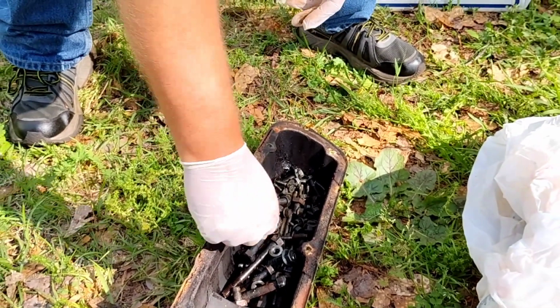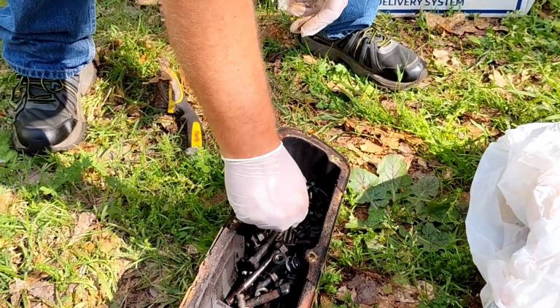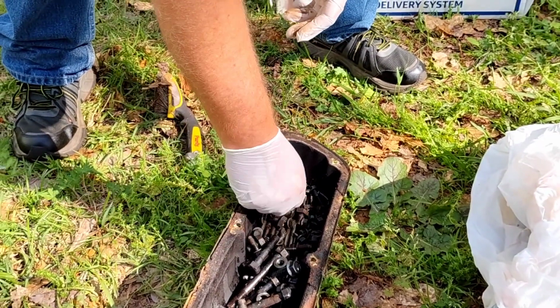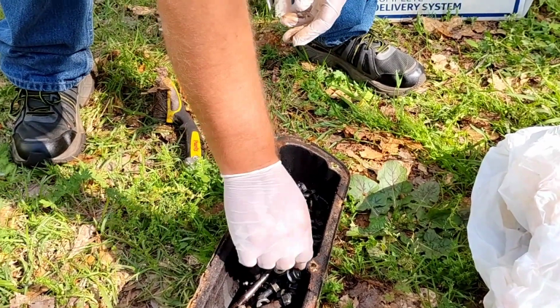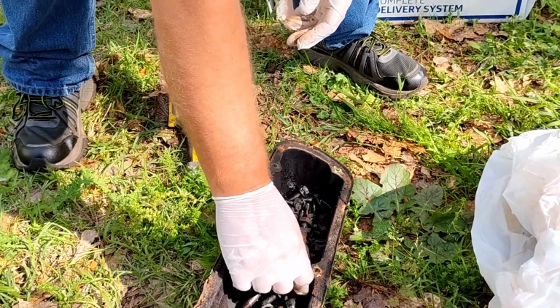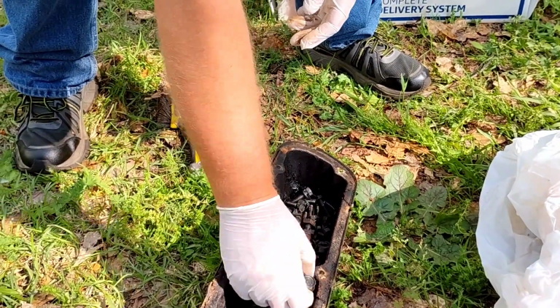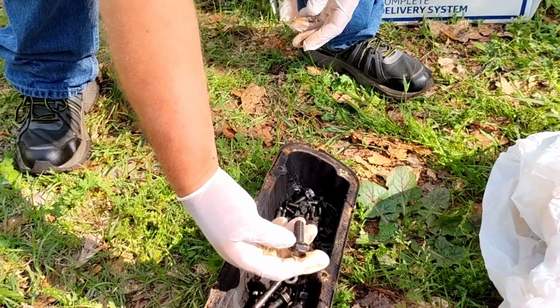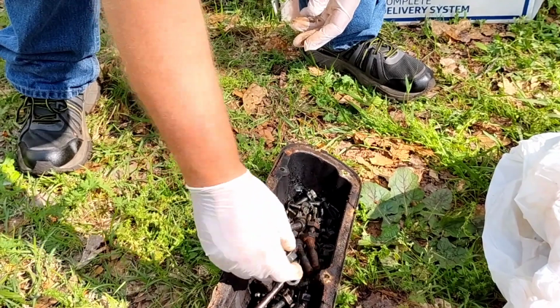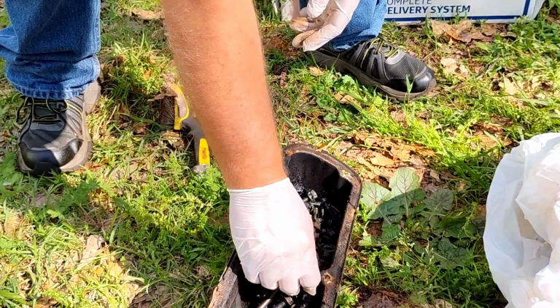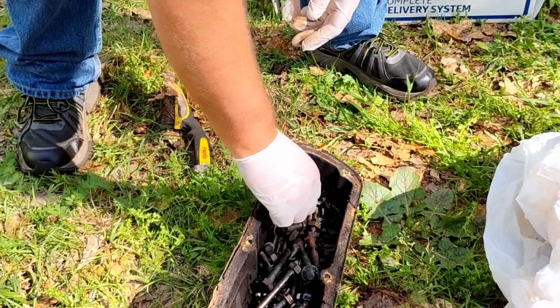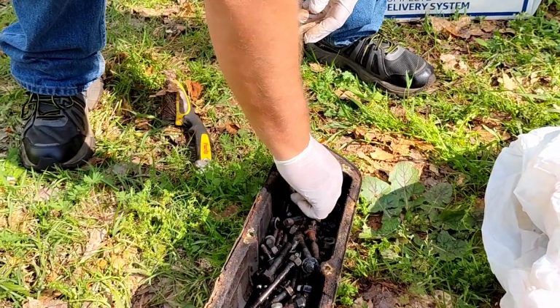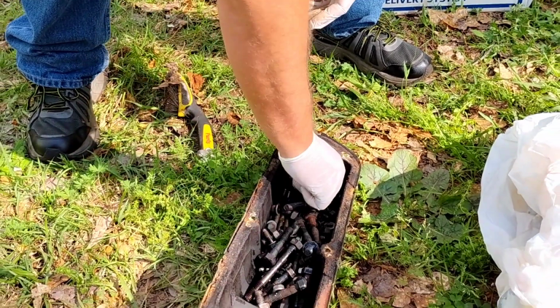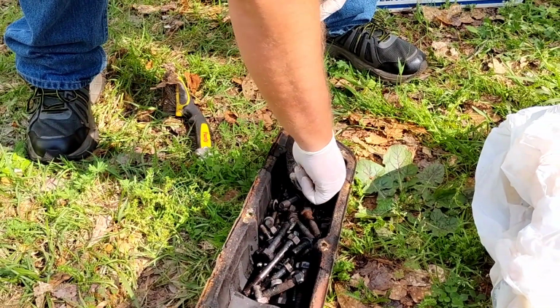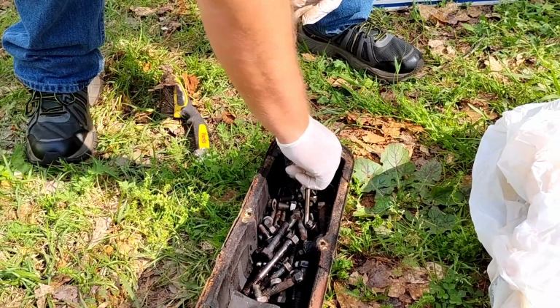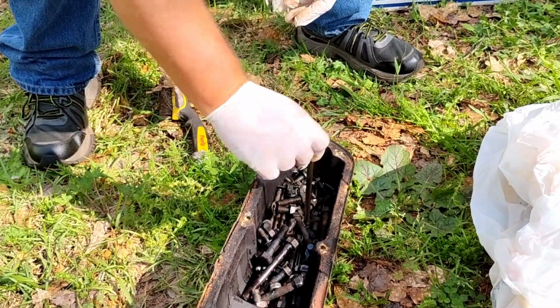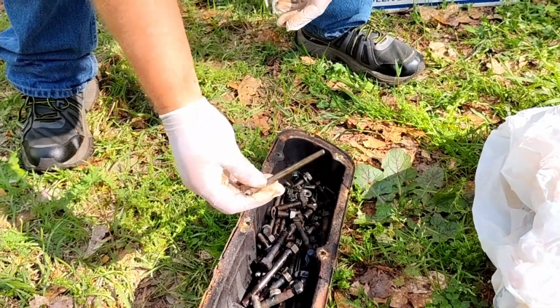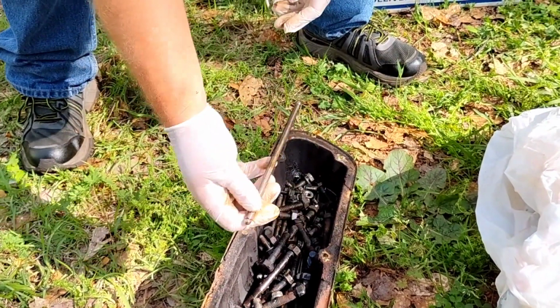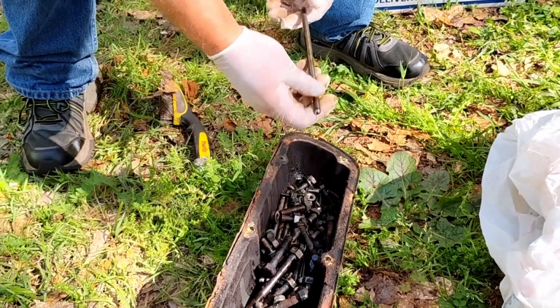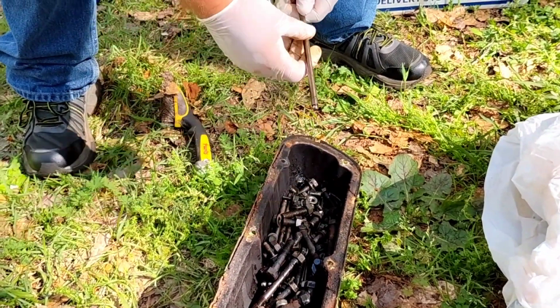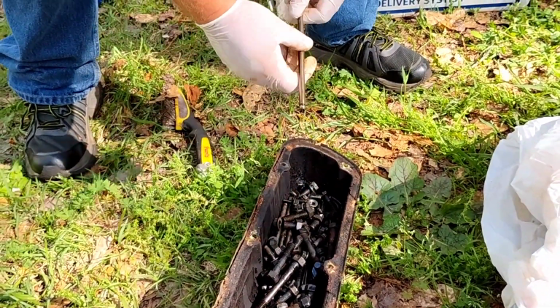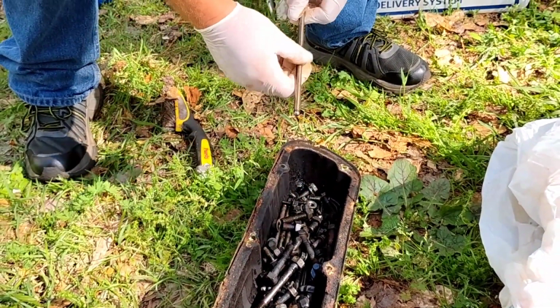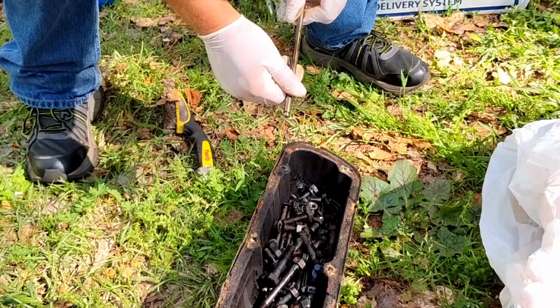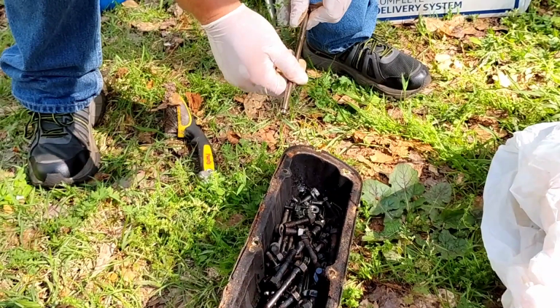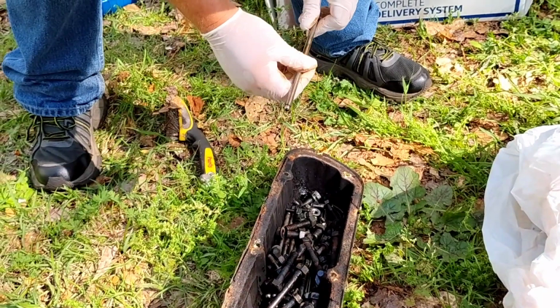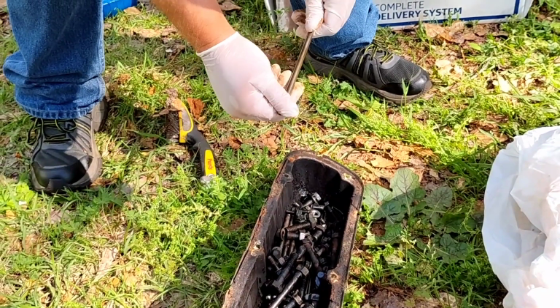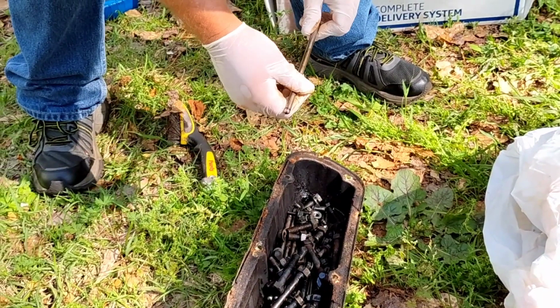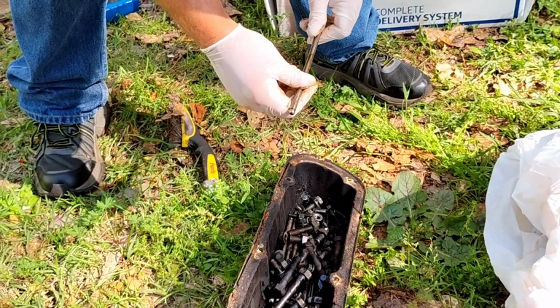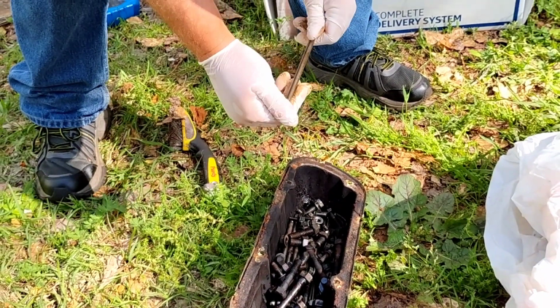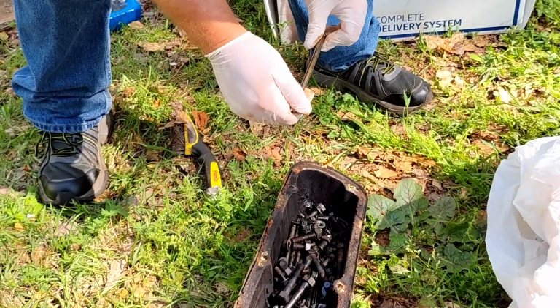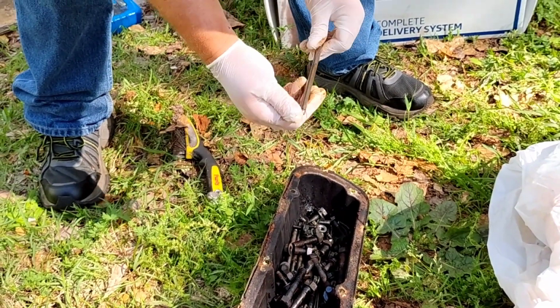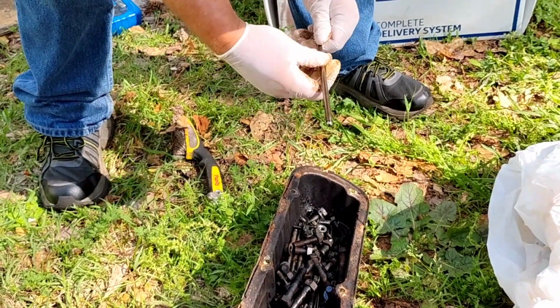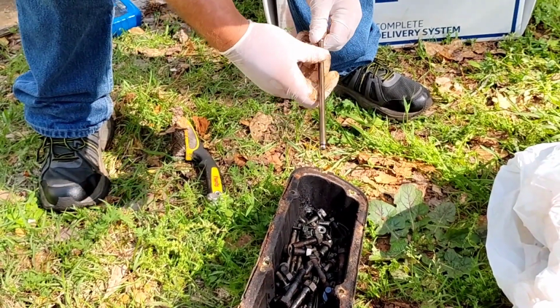I'm going to go ahead and clean them and clean them again. Push rods came clean, but I'll still re-soak them and clean them for a second time.